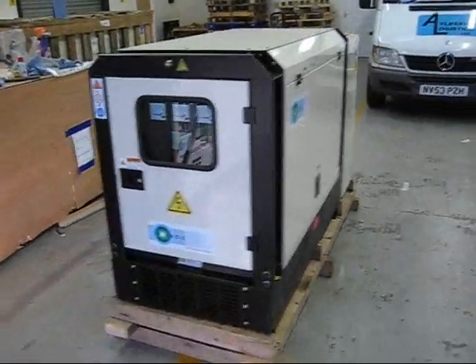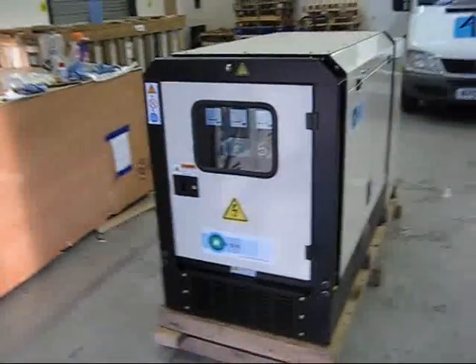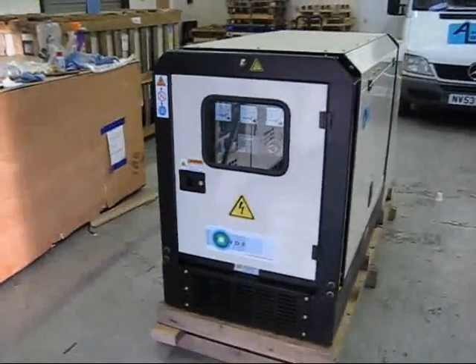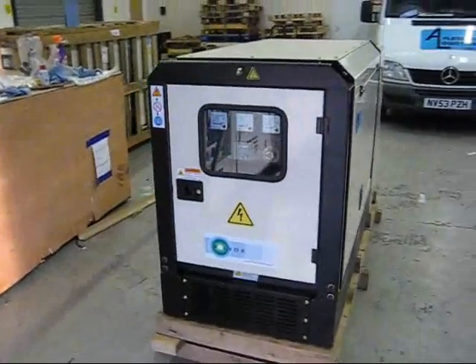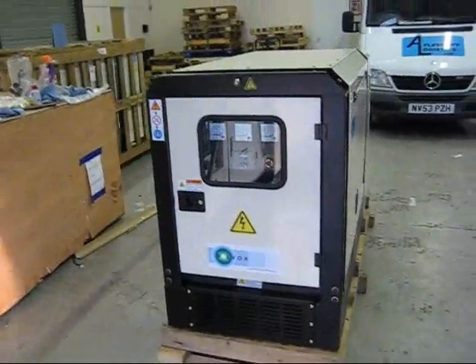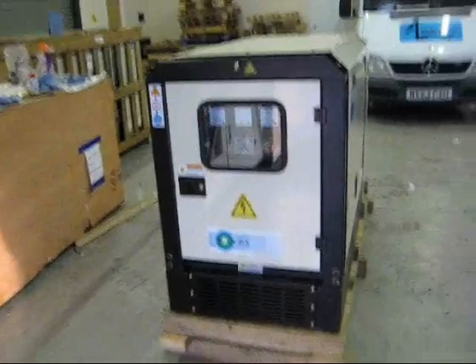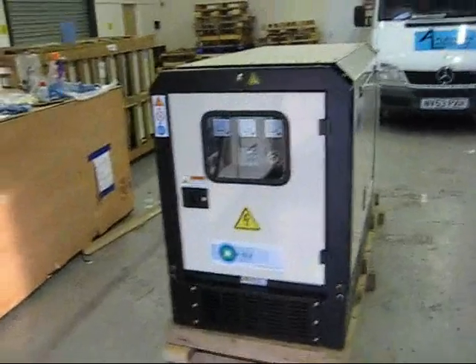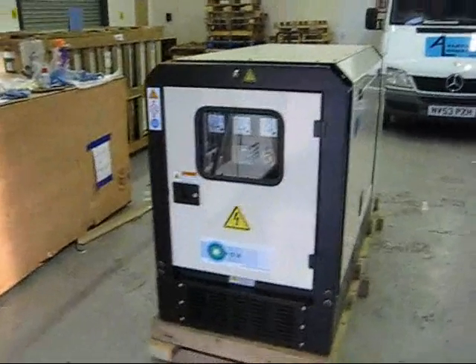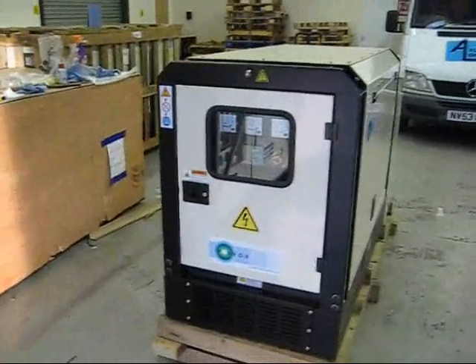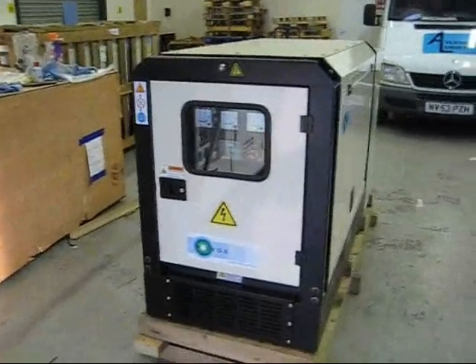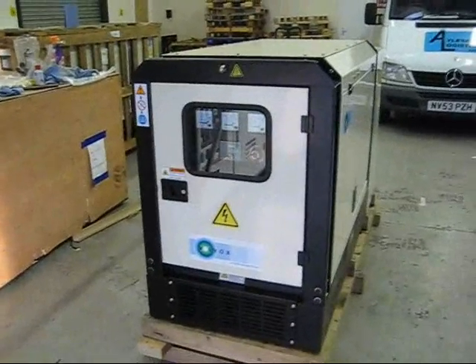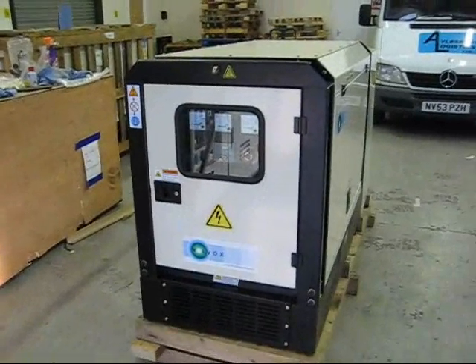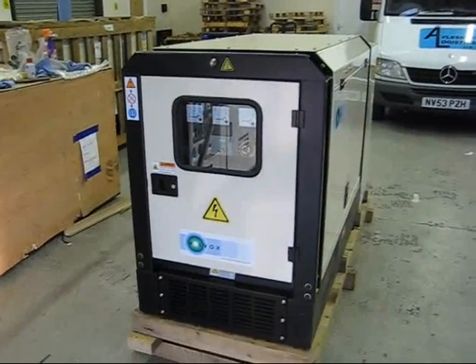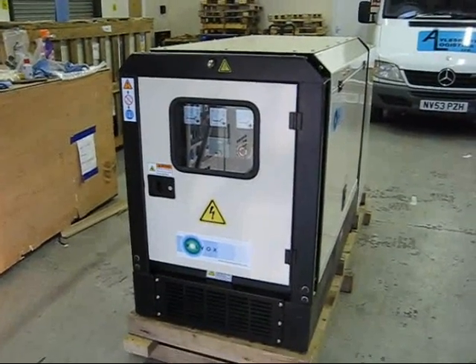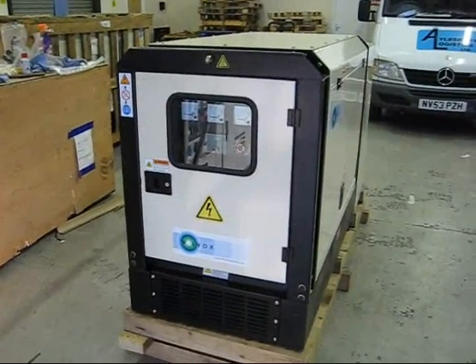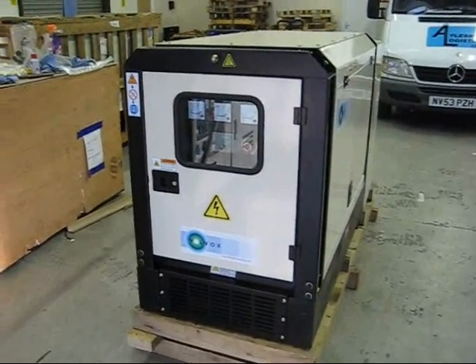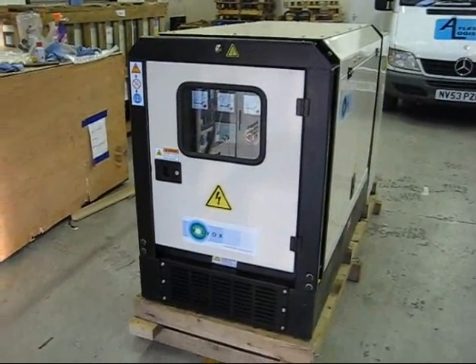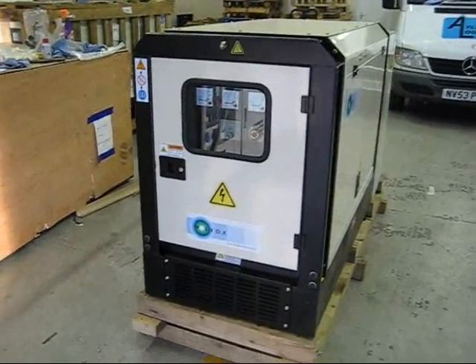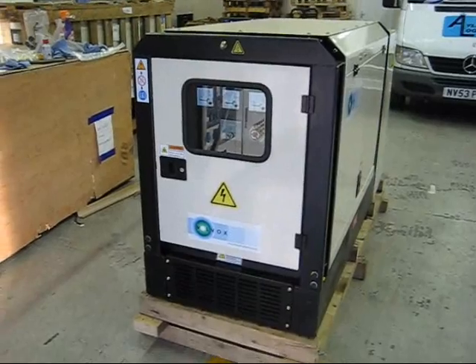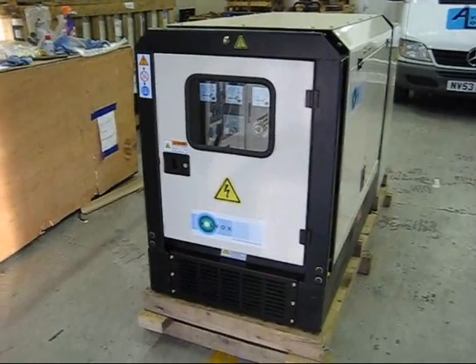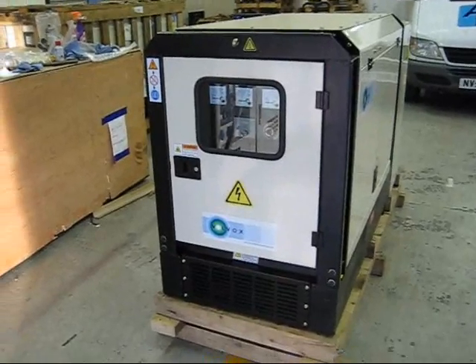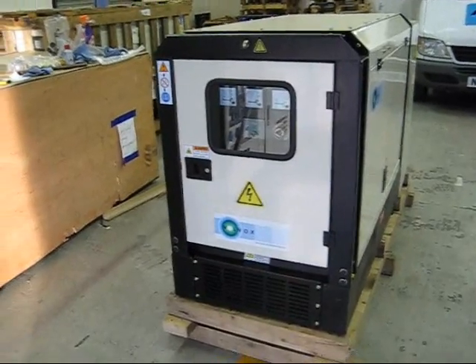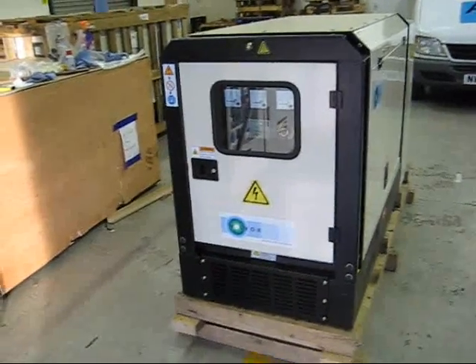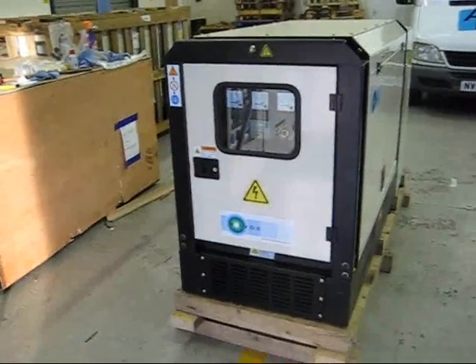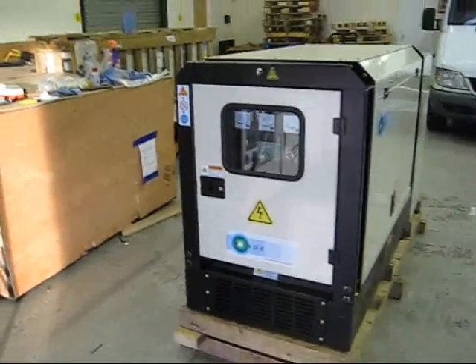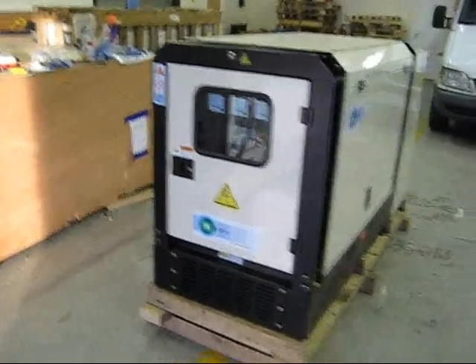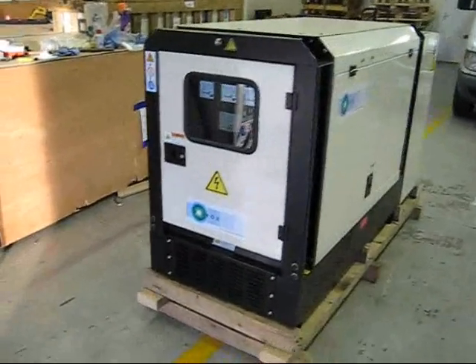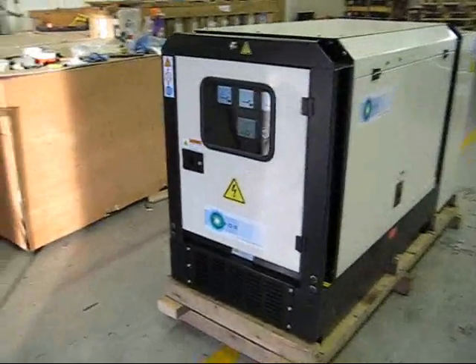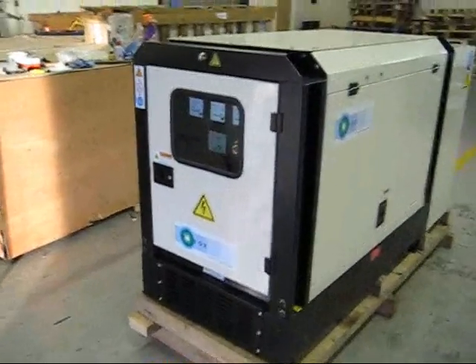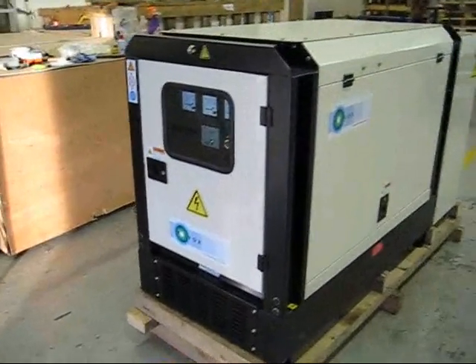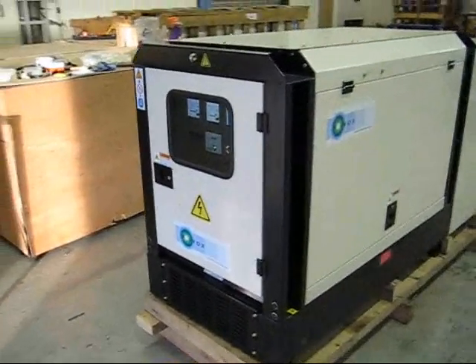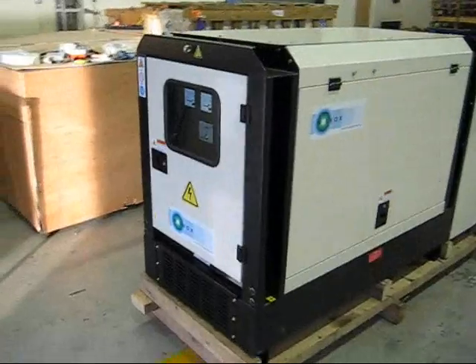This is the top of the range in that this one will be synchronised with the grid. There will be a synchronising controller and a G59 relay.